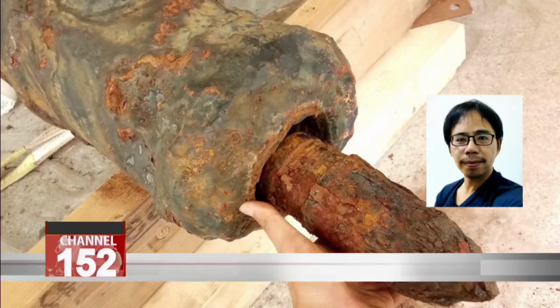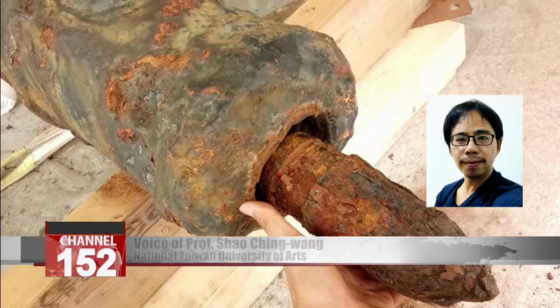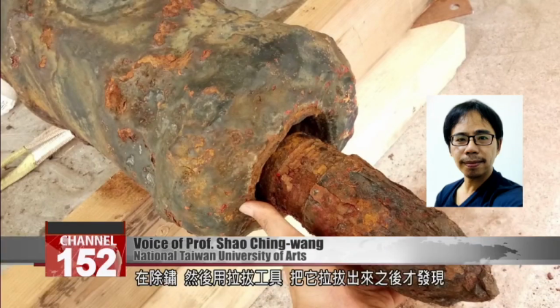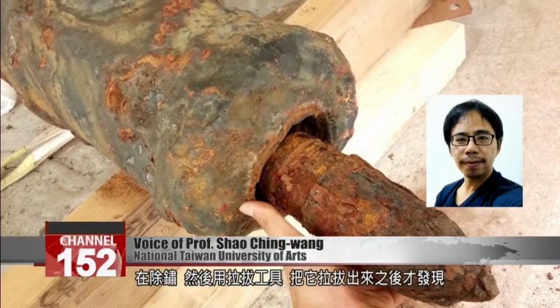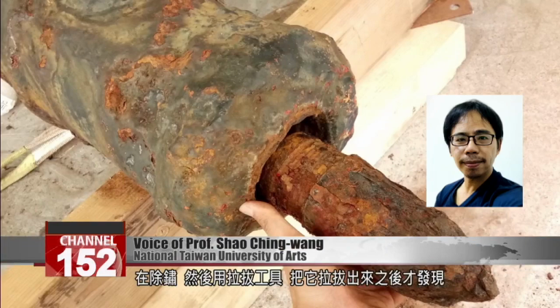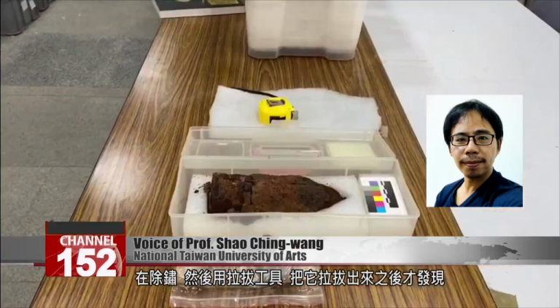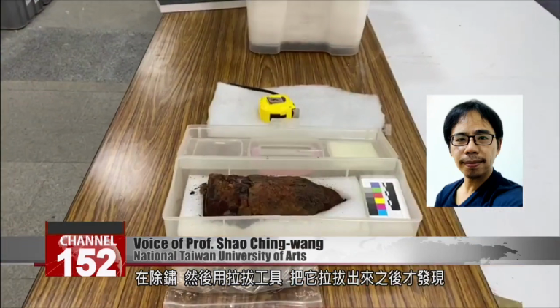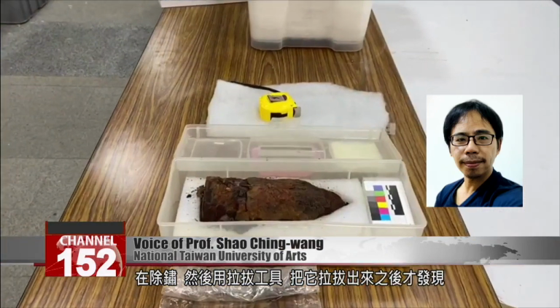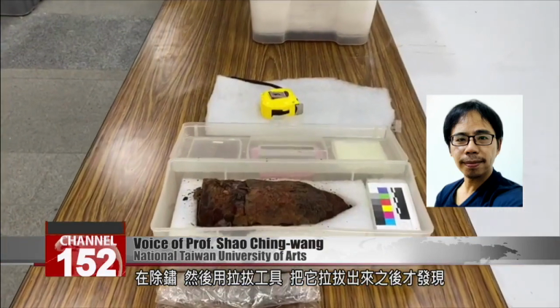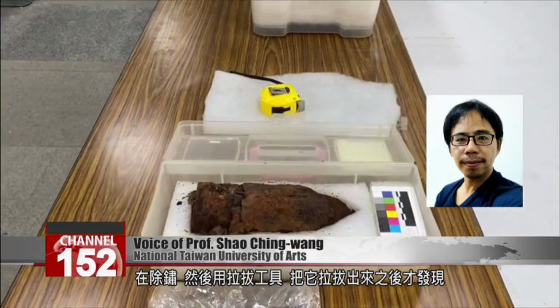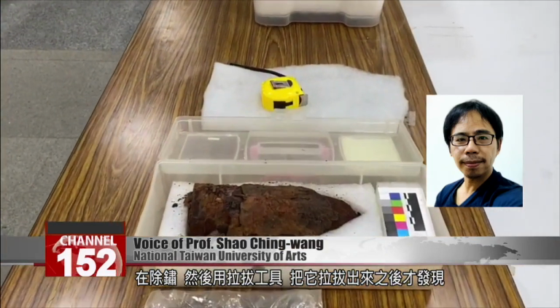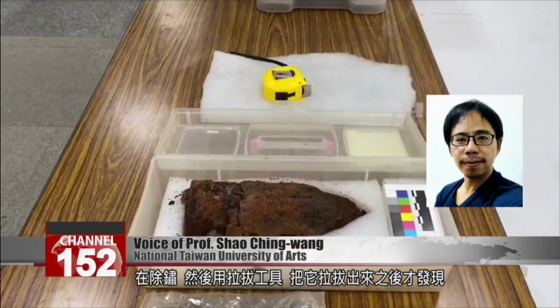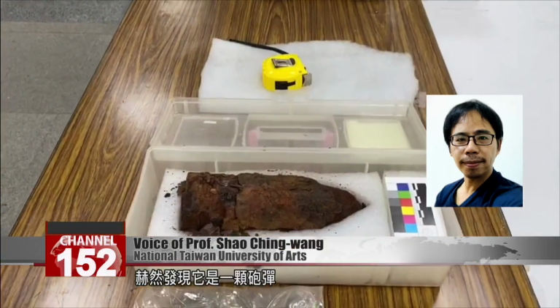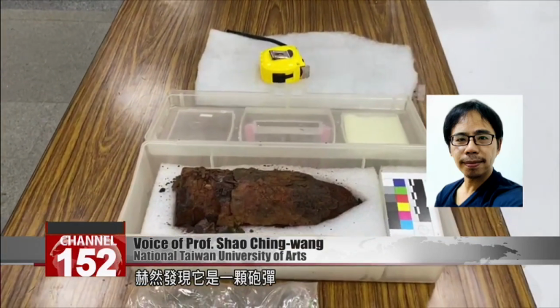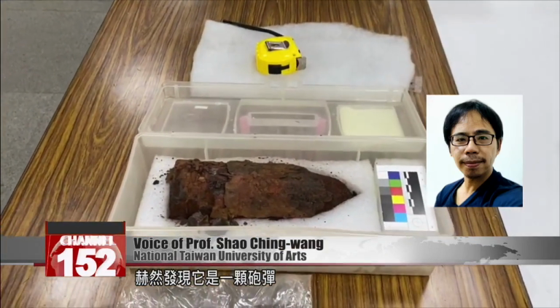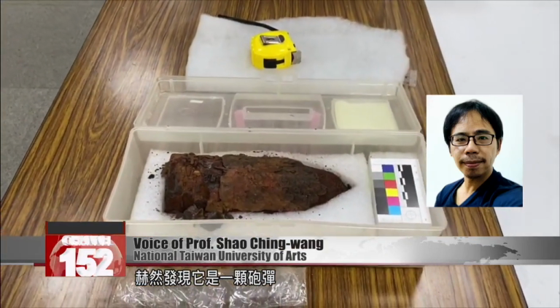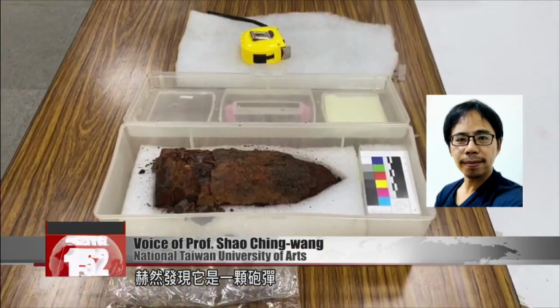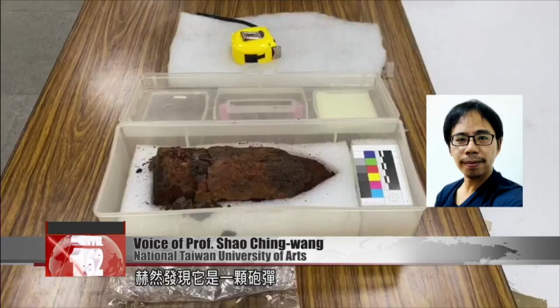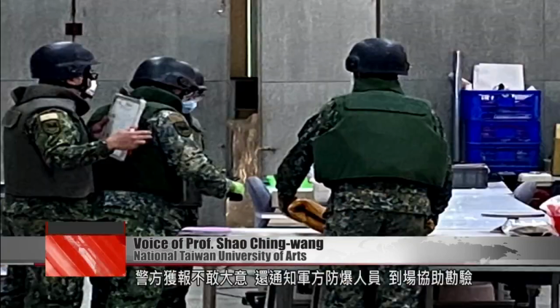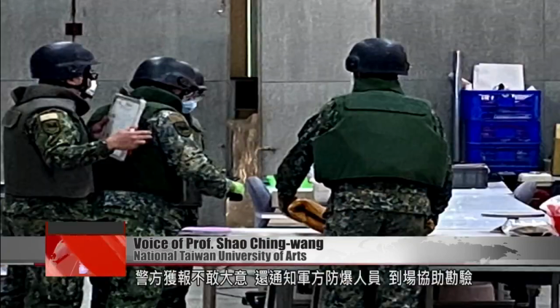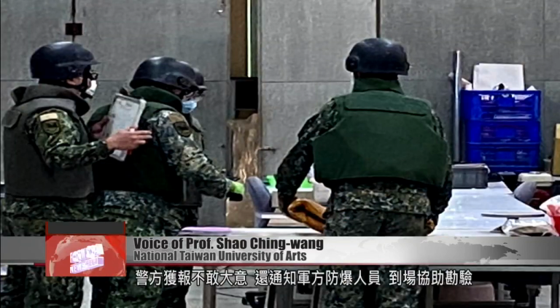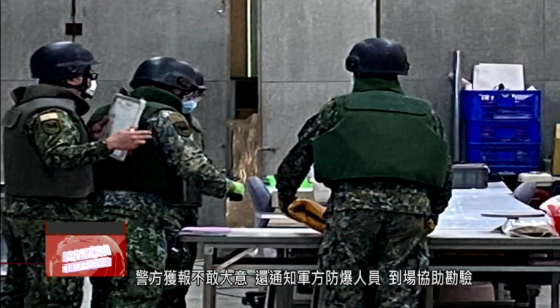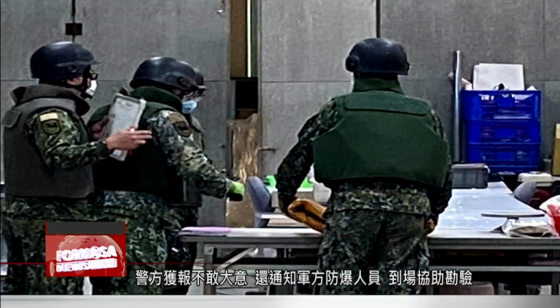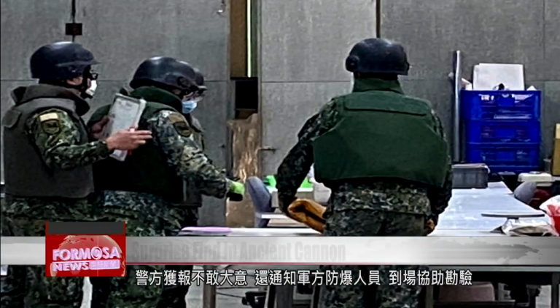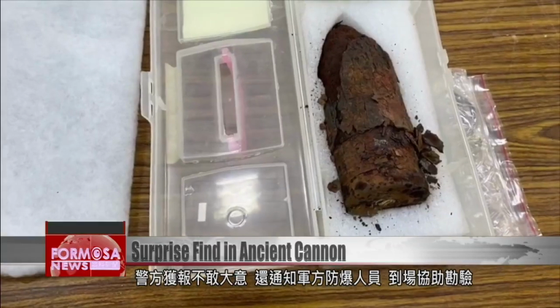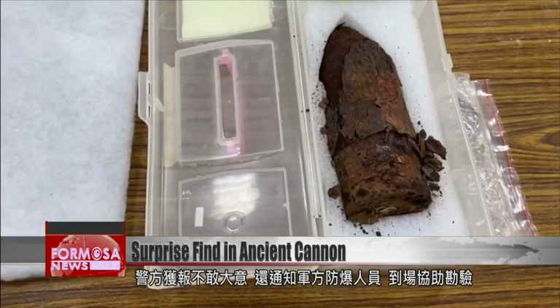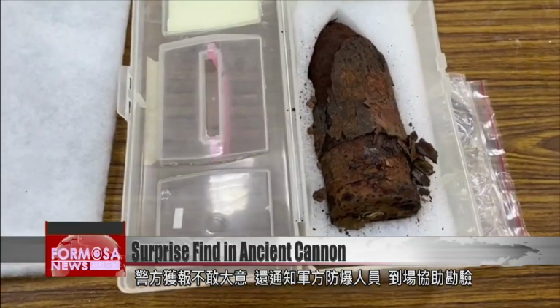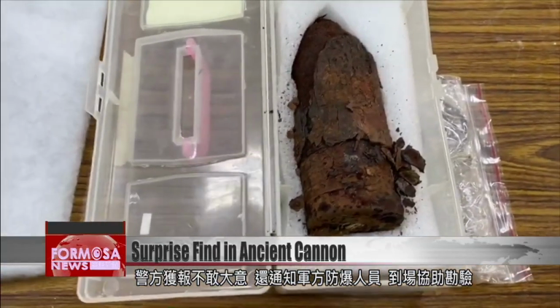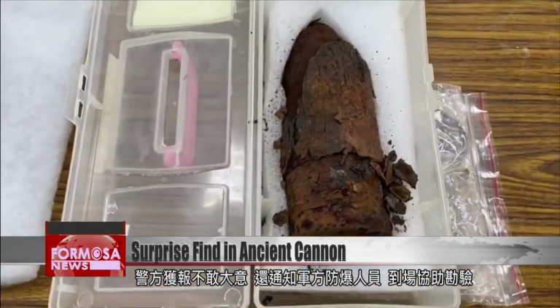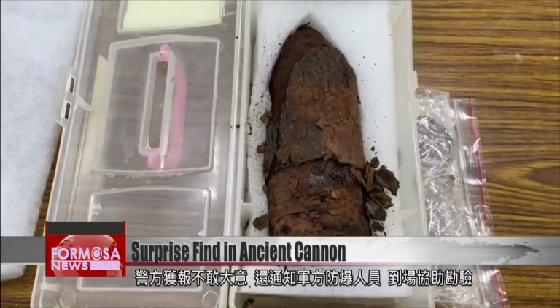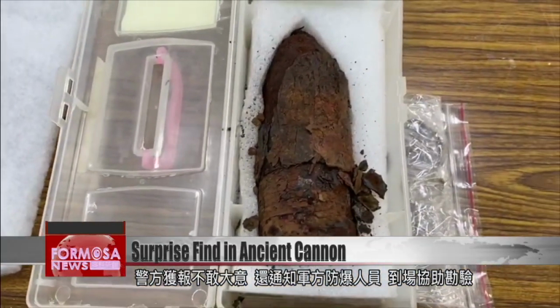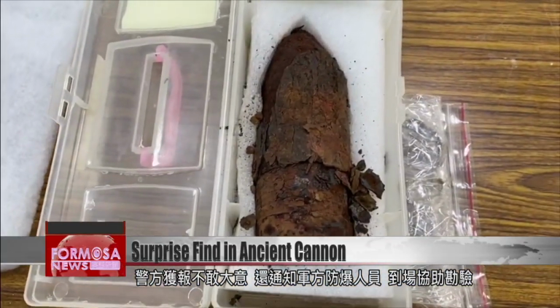We were removing the dust and then using refining tools, and then we realized in shock that it was actually an artillery shell. The police were immediately alerted, as well as the army's bomb unit, who arrived on the scene to help.